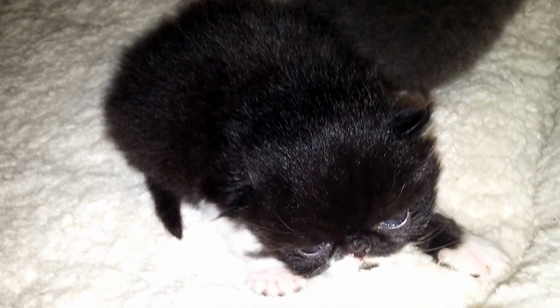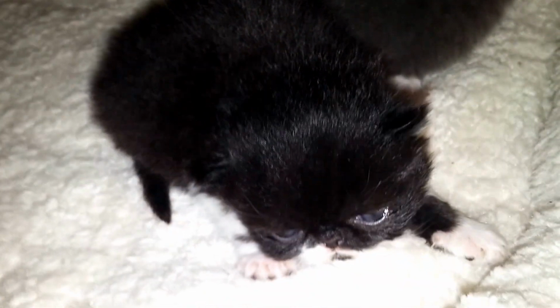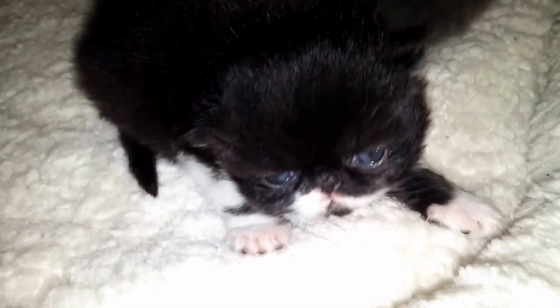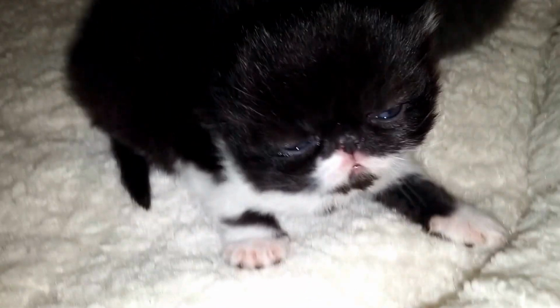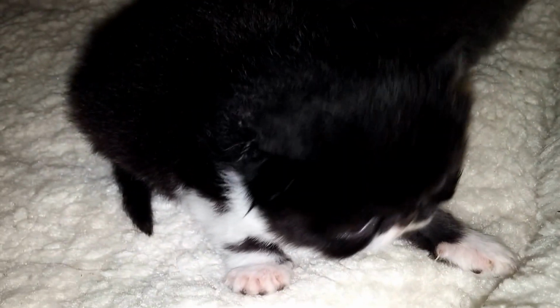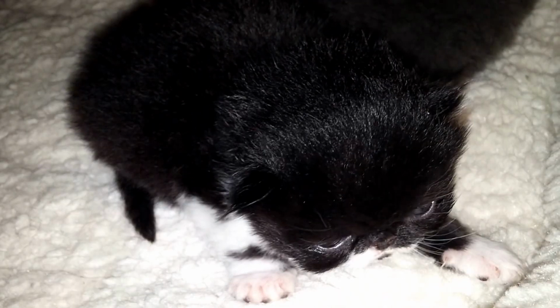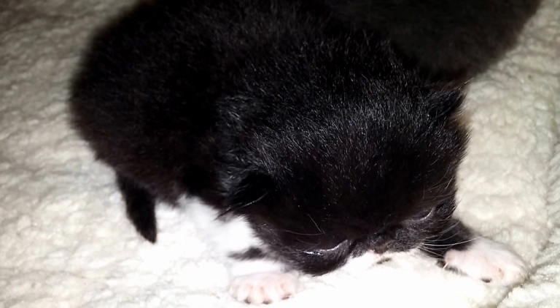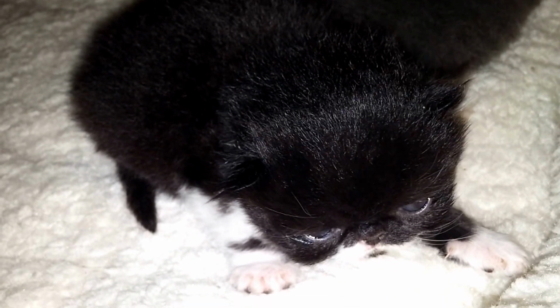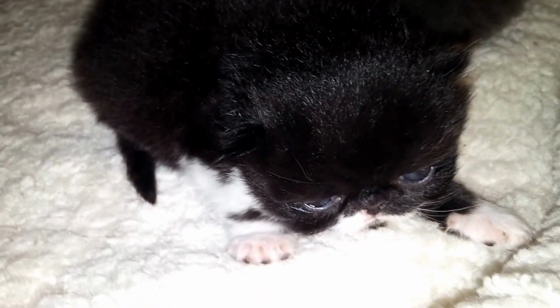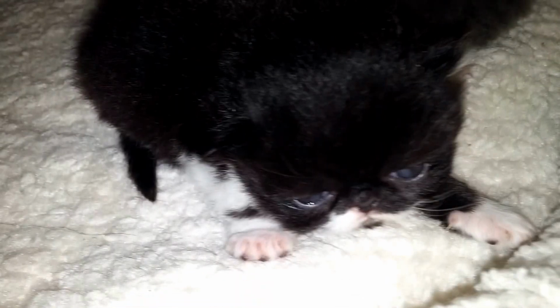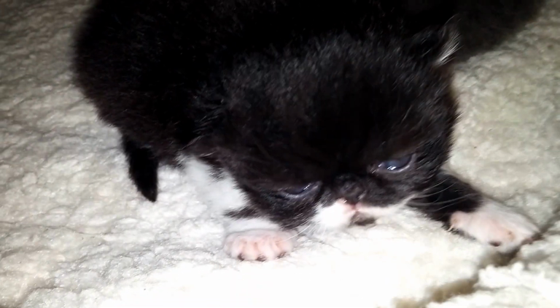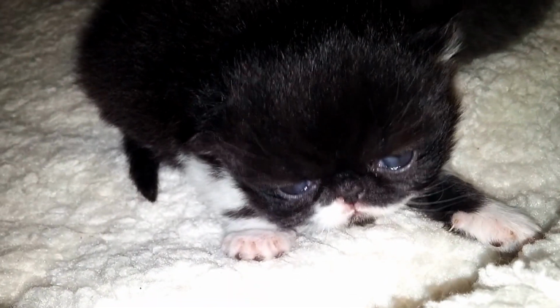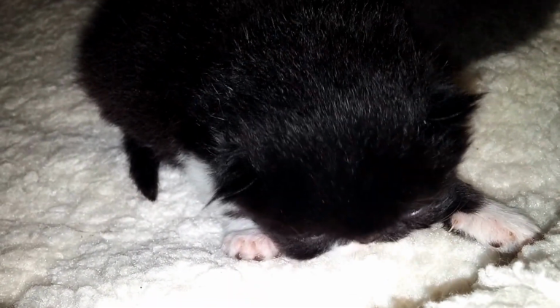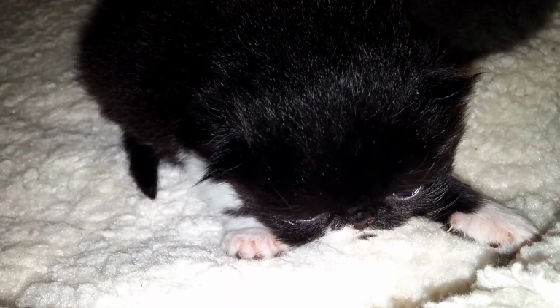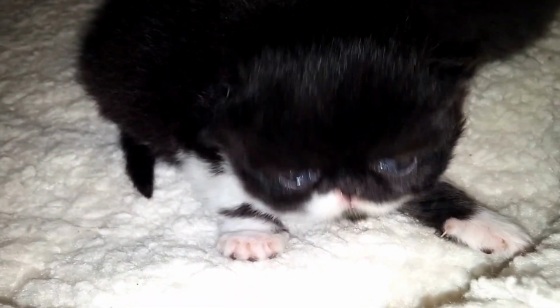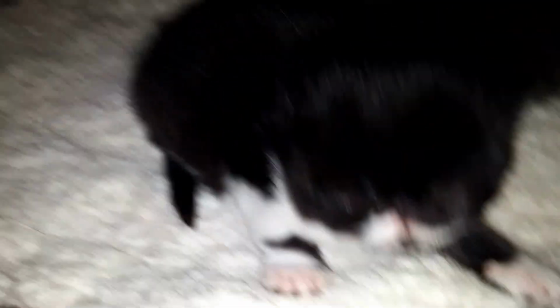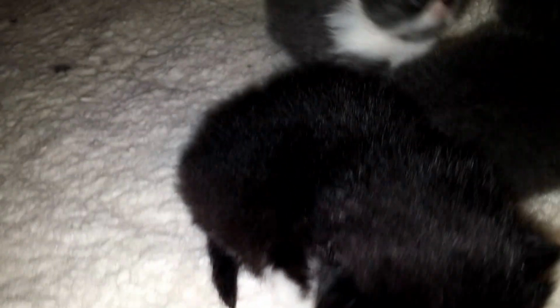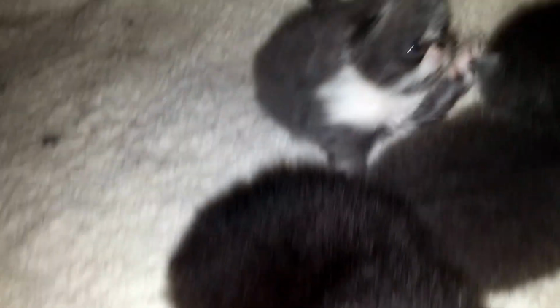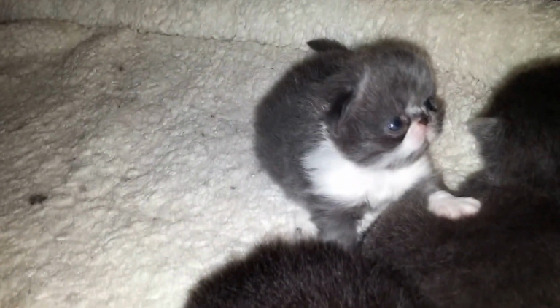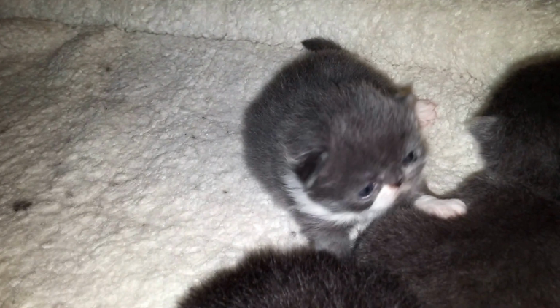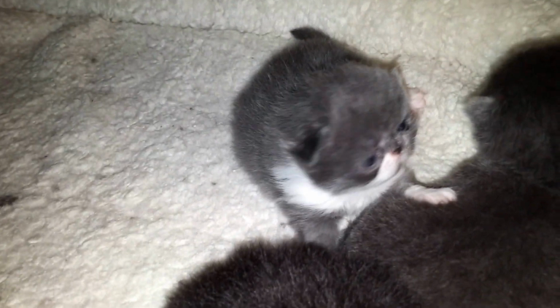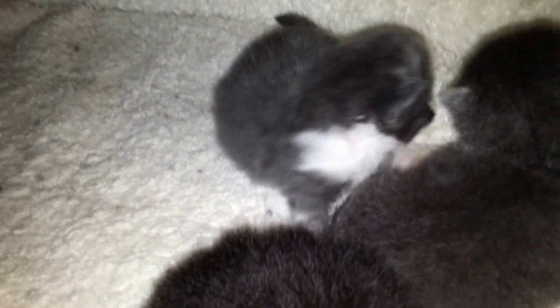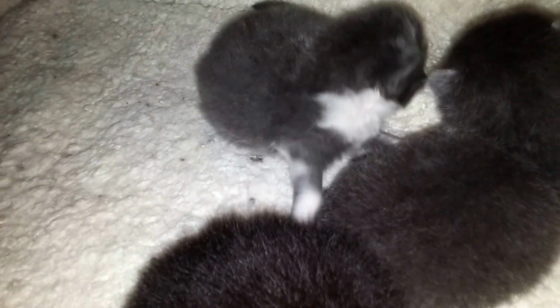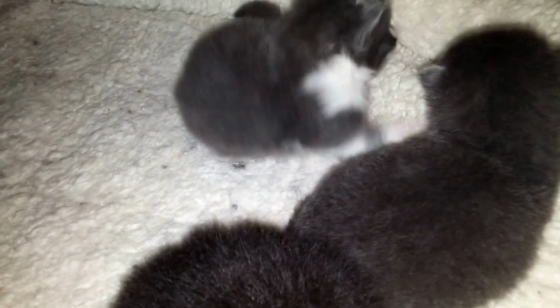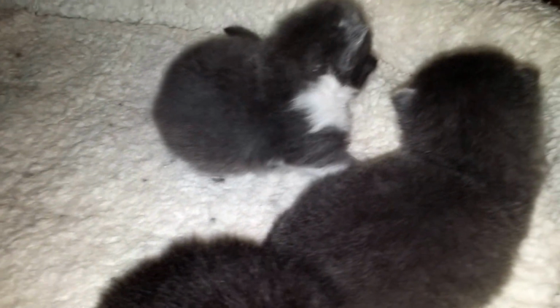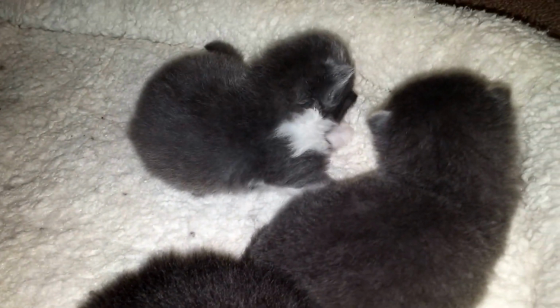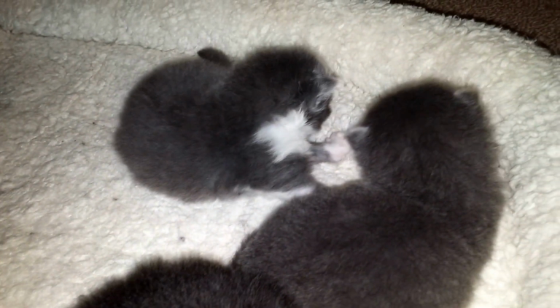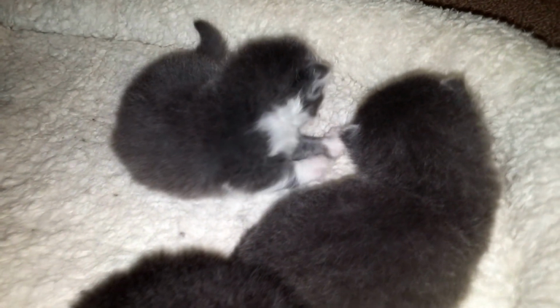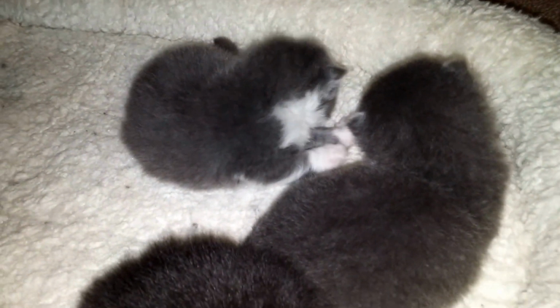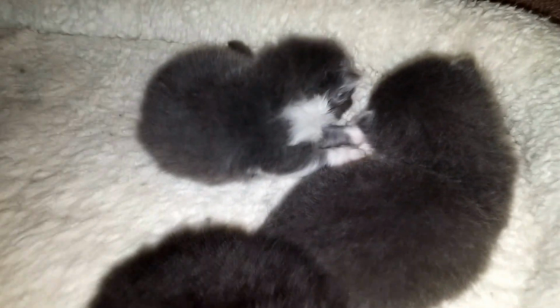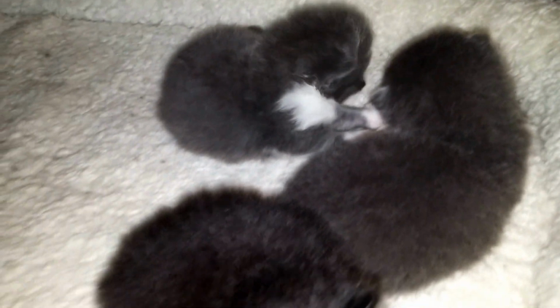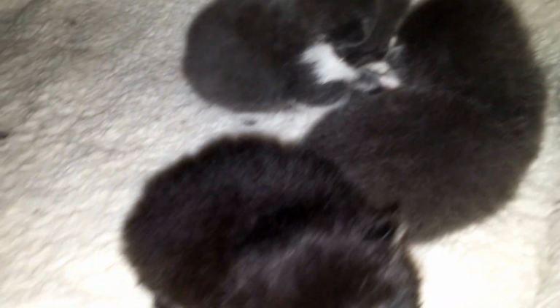Hi, baby girl. They're moving around, but they don't quite walk yet.